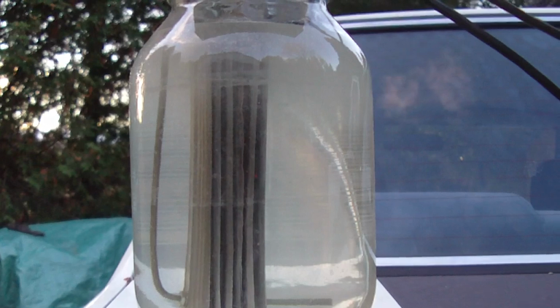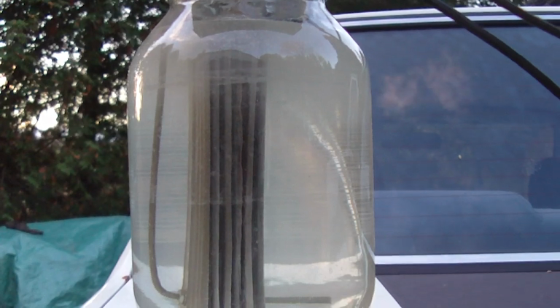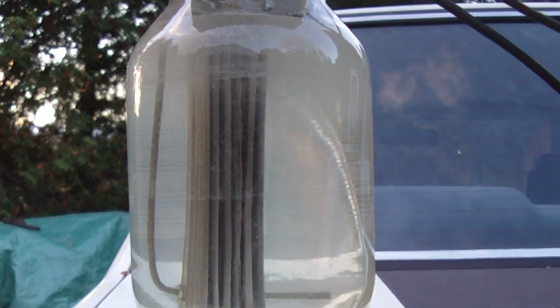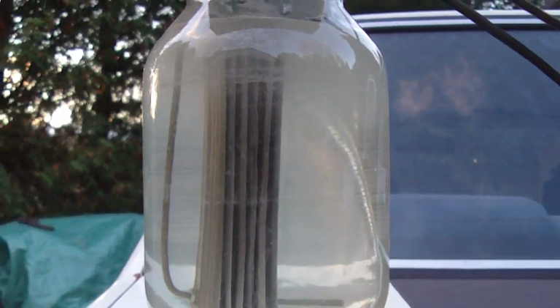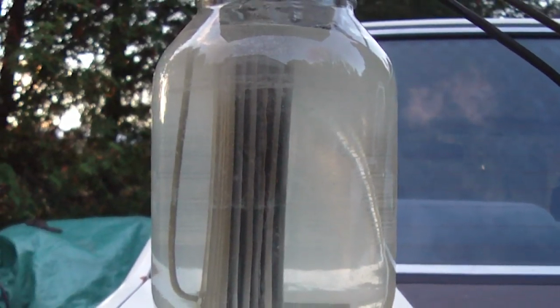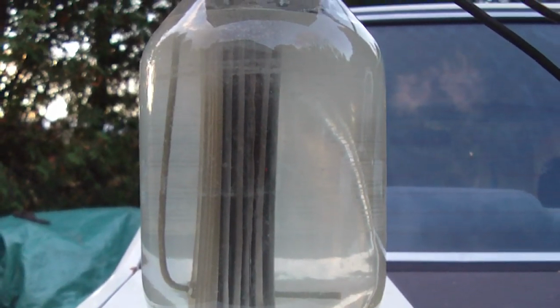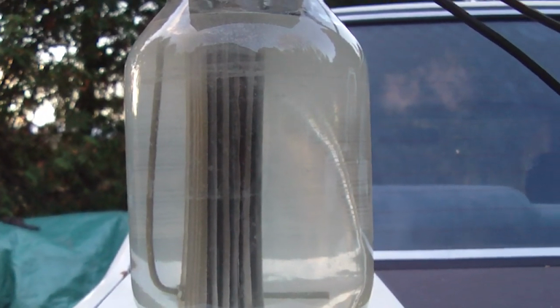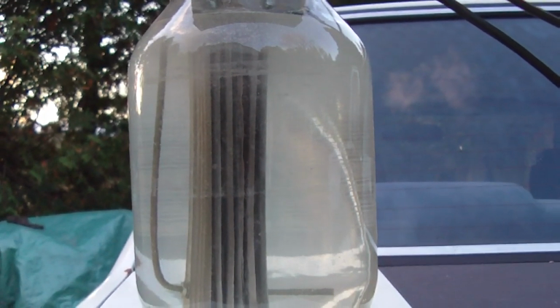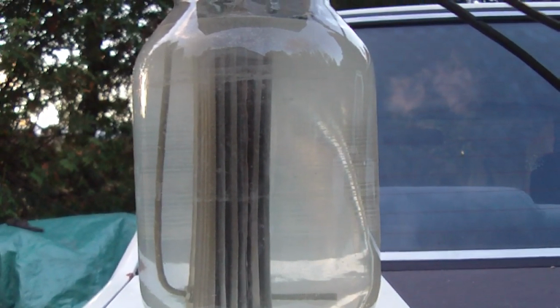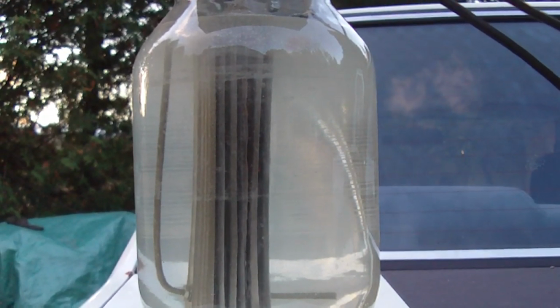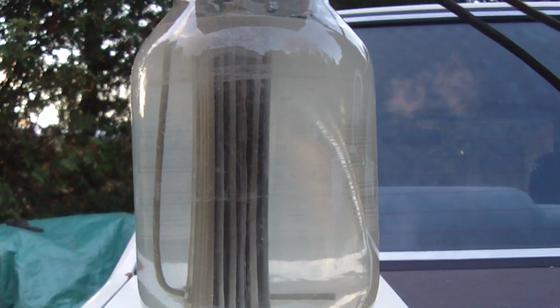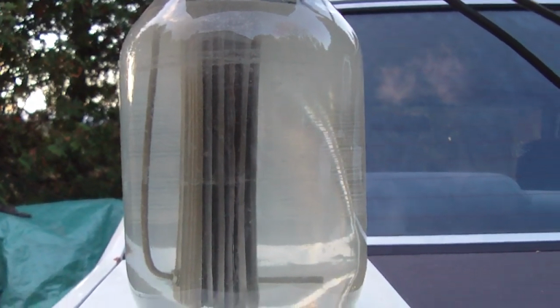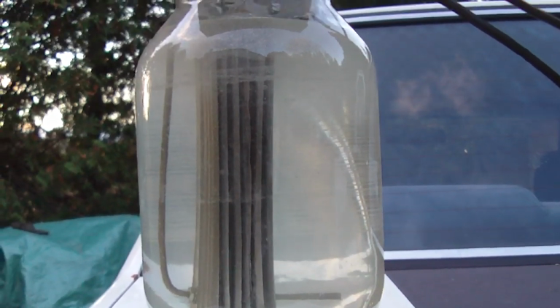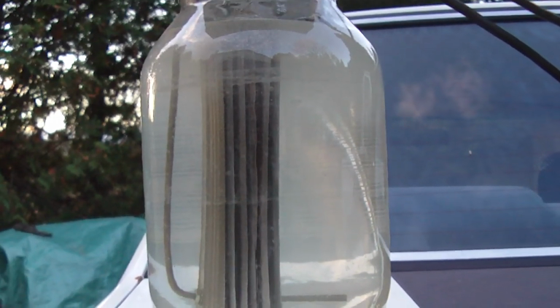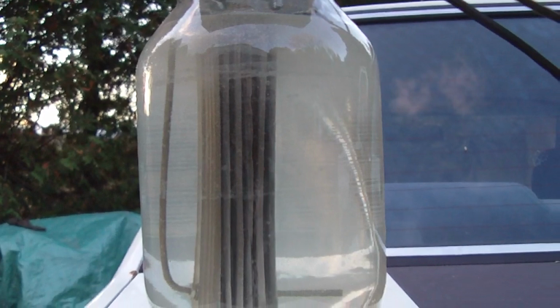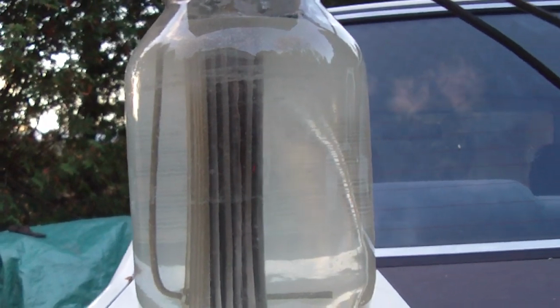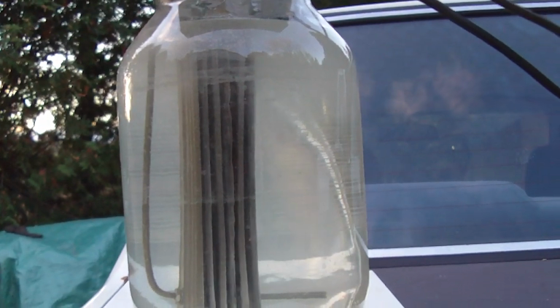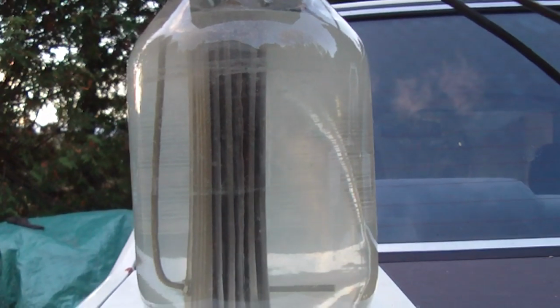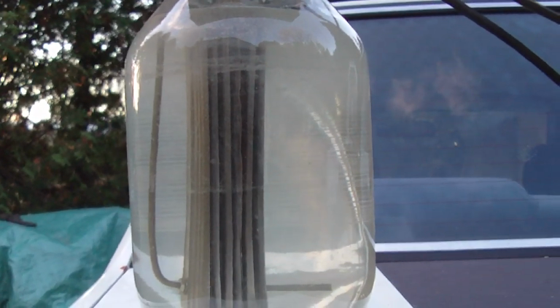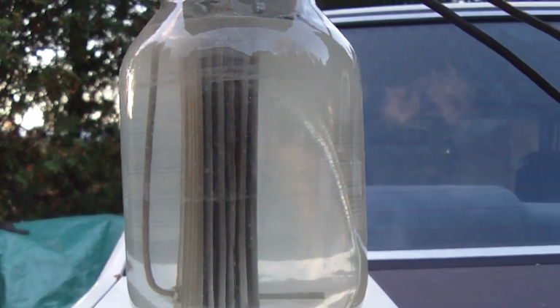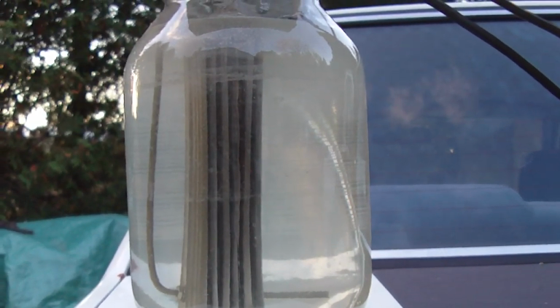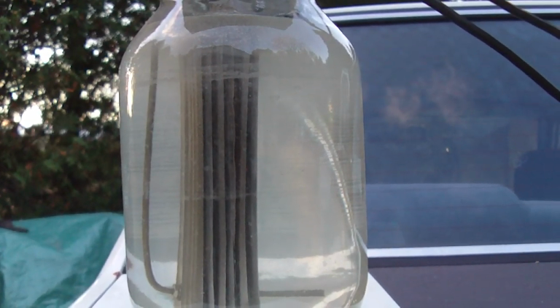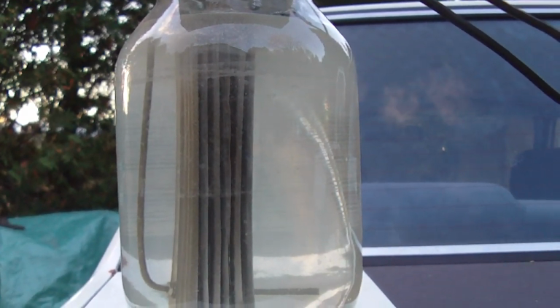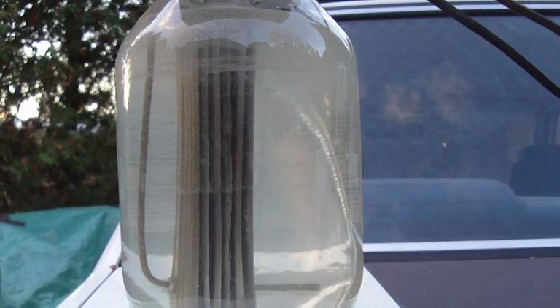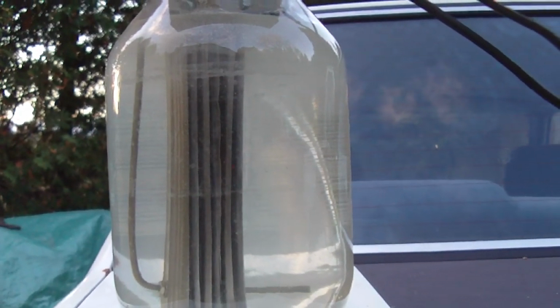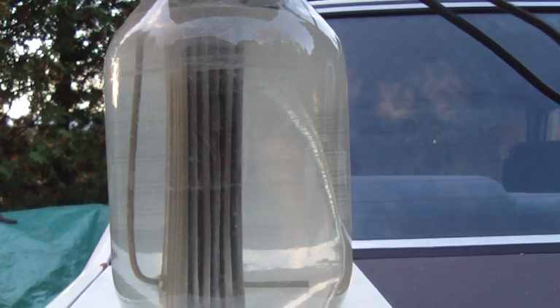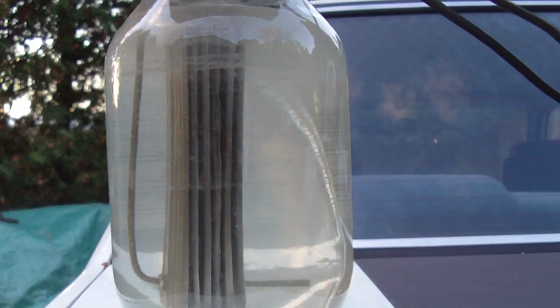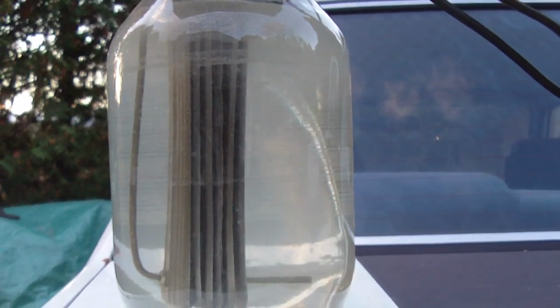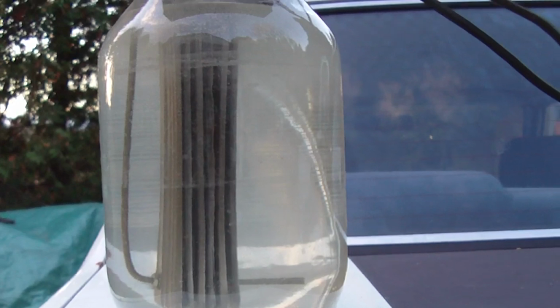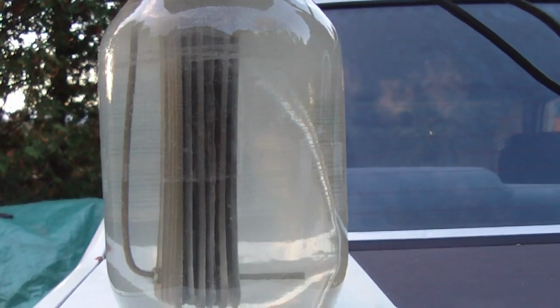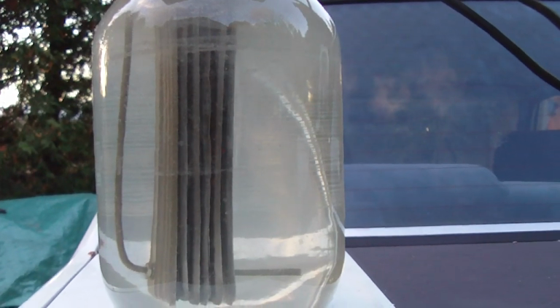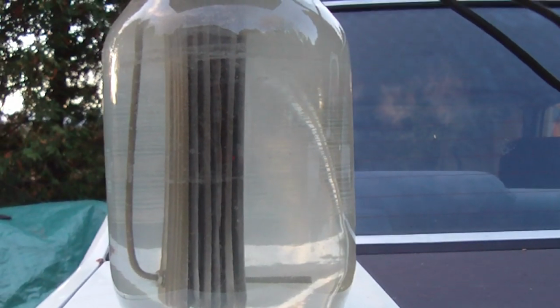I've added a mixture of baking soda and water into the existing water, and I'm just going to turn on the generator at 15 amps.